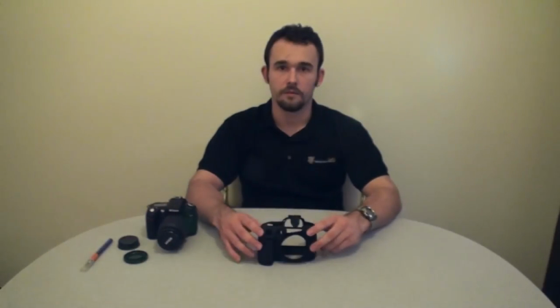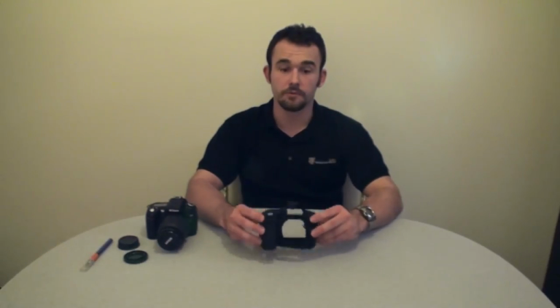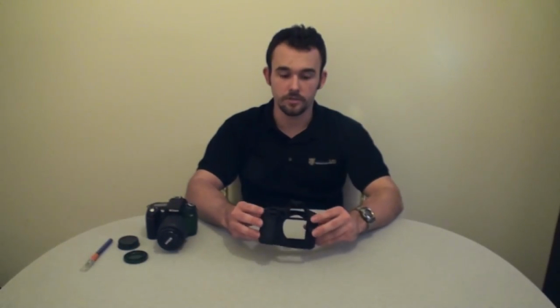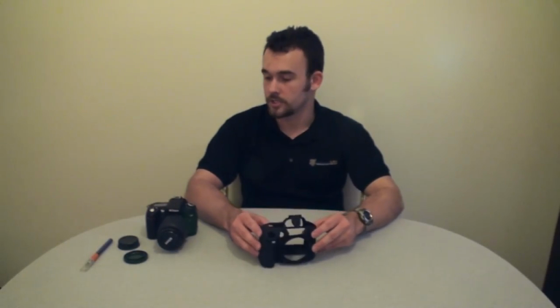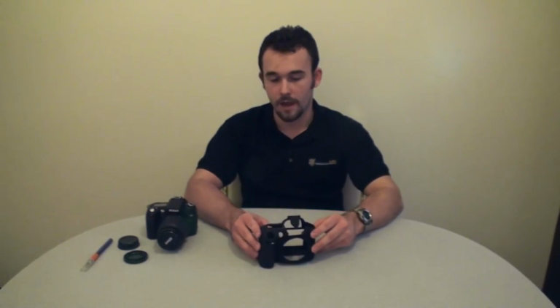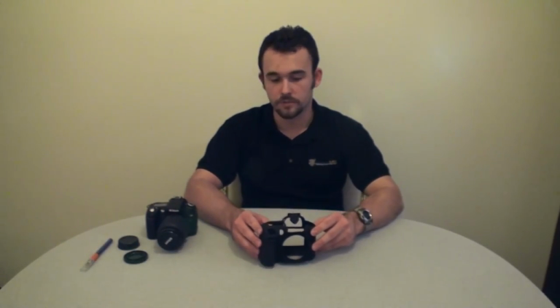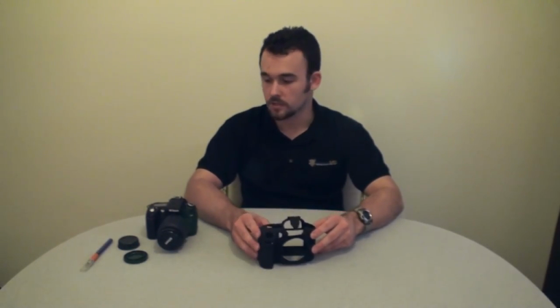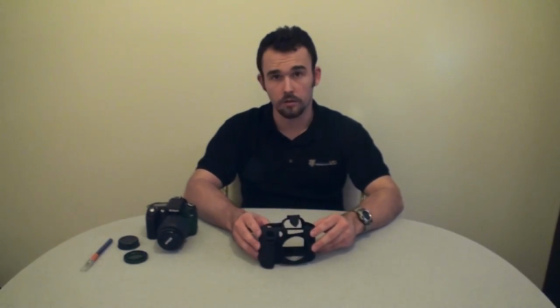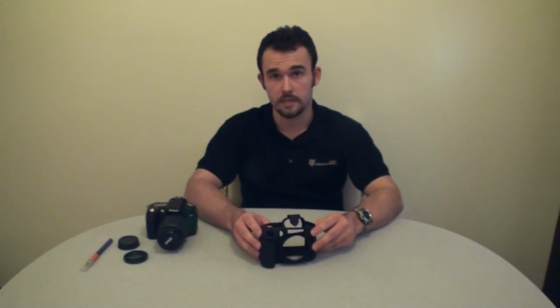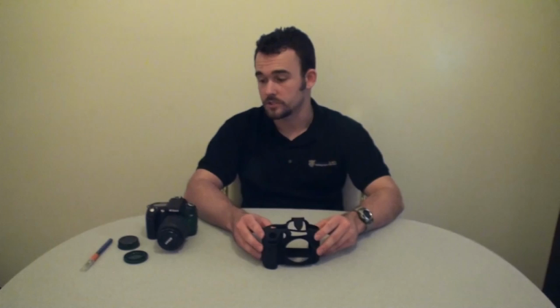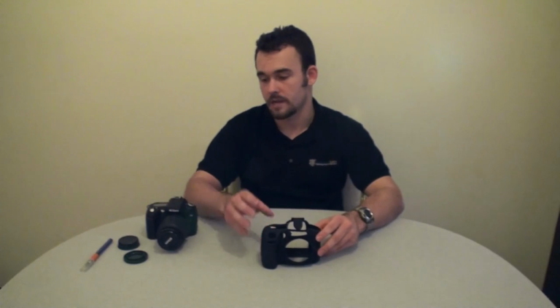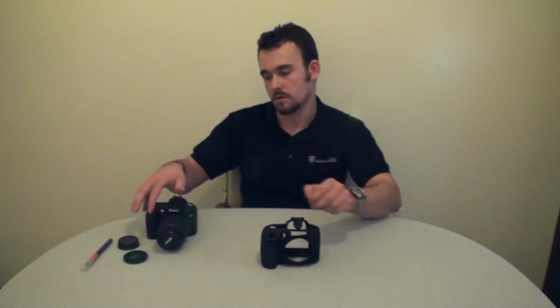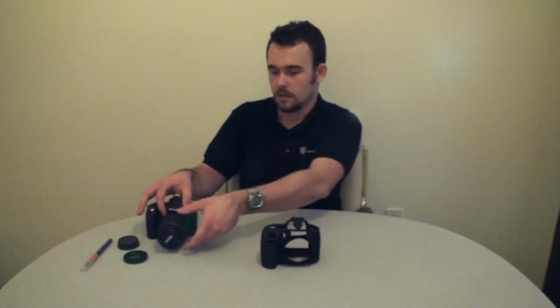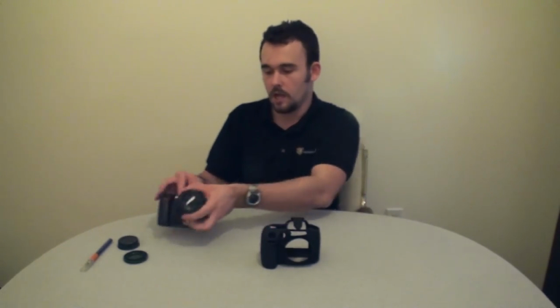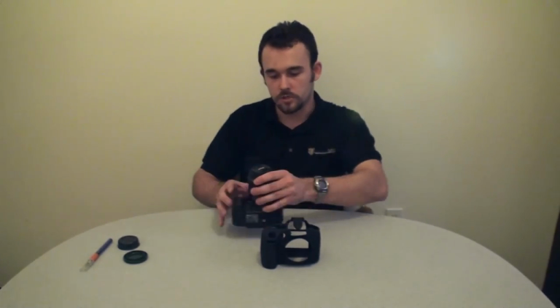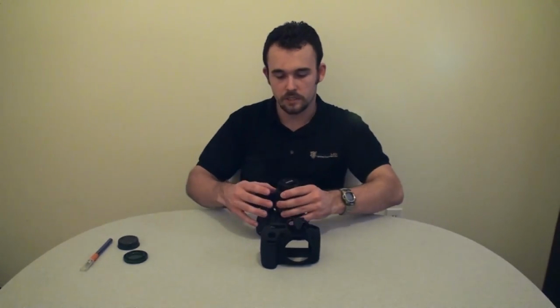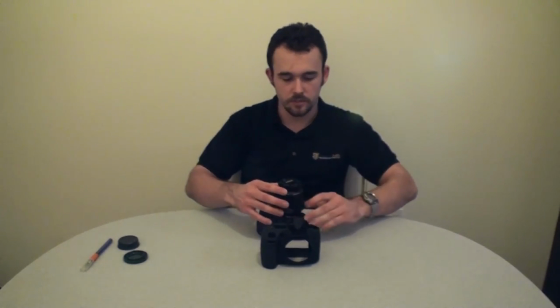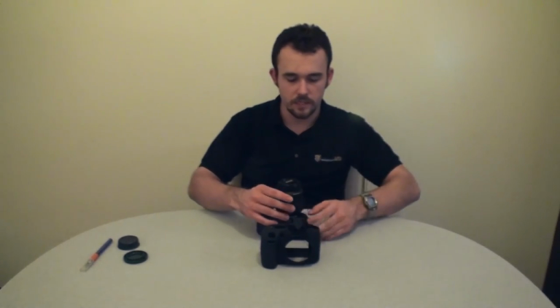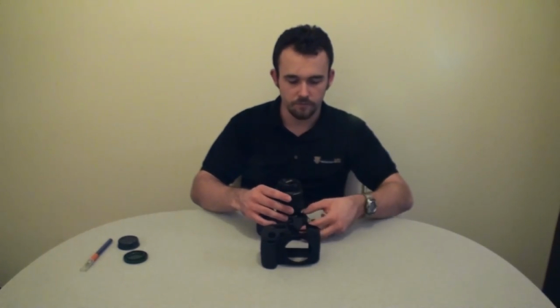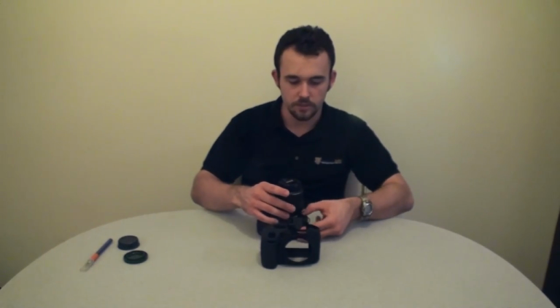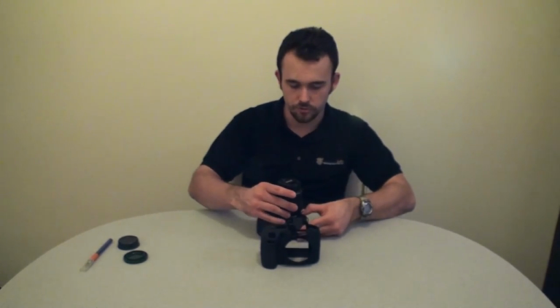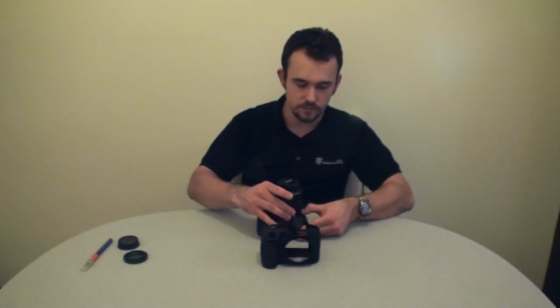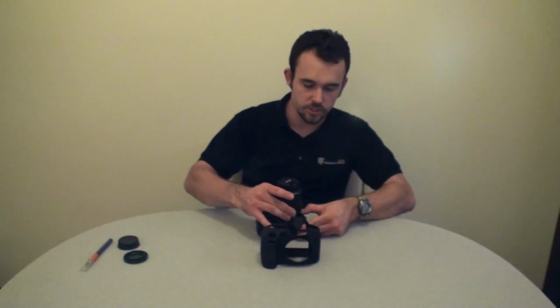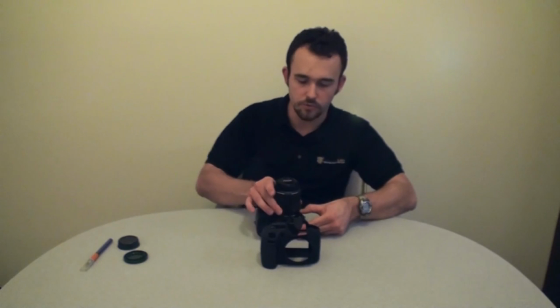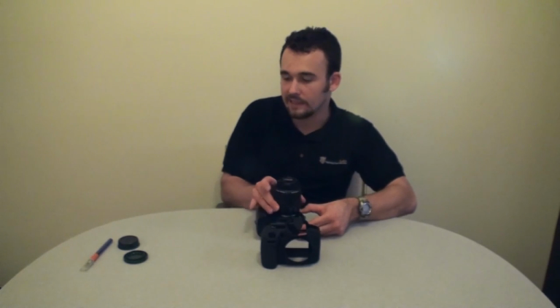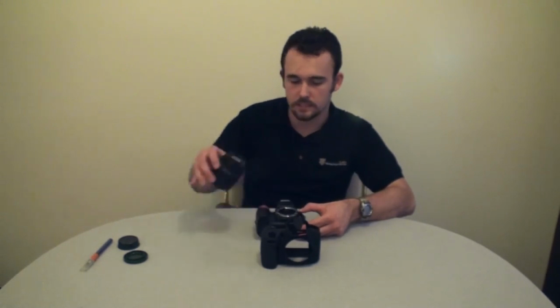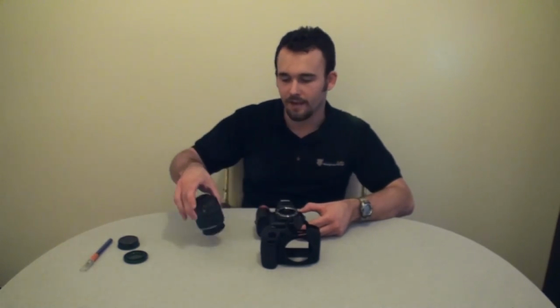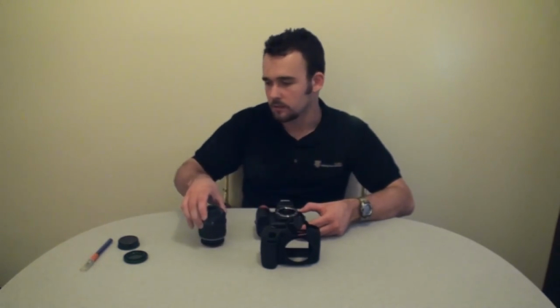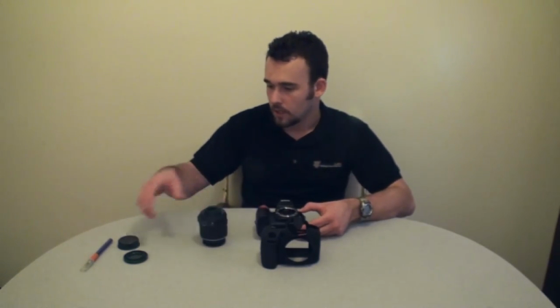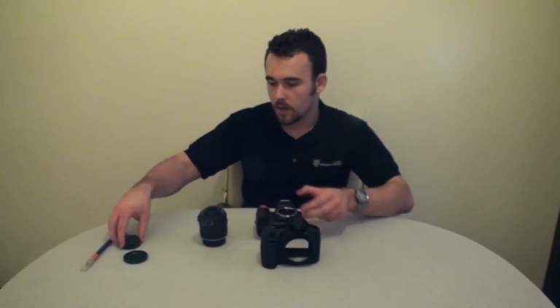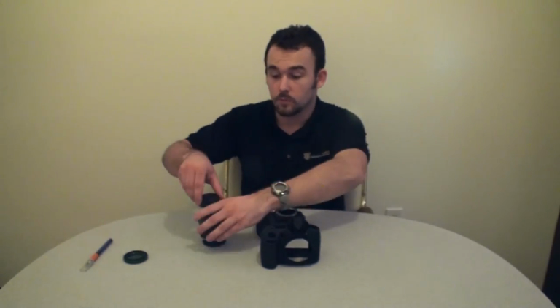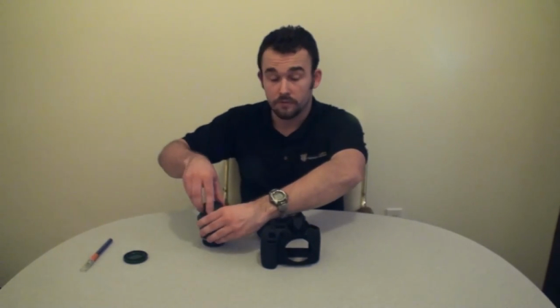The first thing we're going to do is show you how to install the case onto your camera. When you do this, you need to make sure that you take off the shoulder straps in addition to any lenses that you have on, otherwise it will not fit.